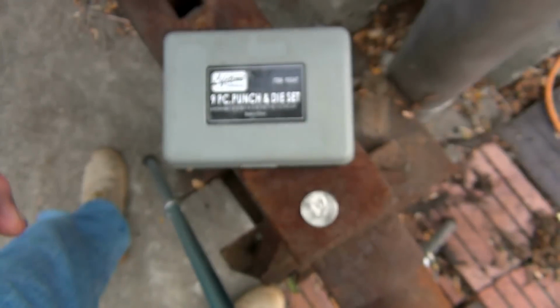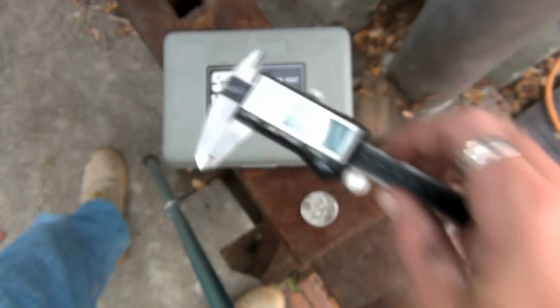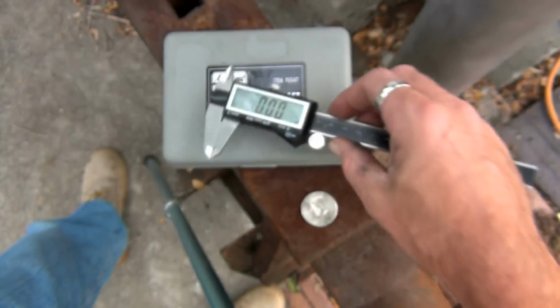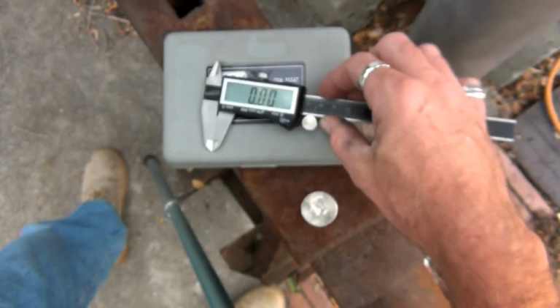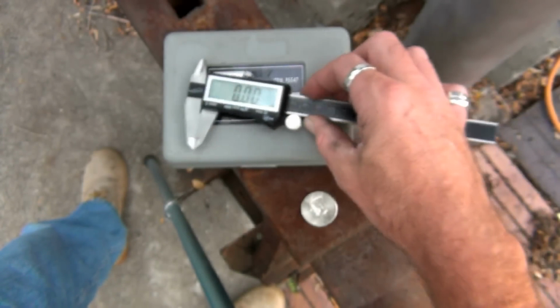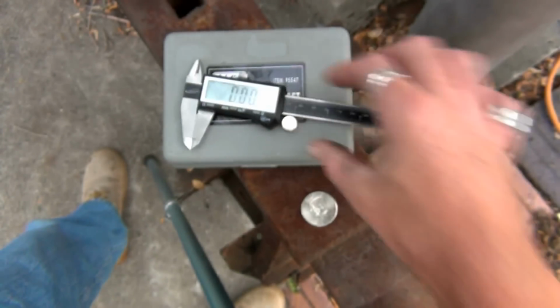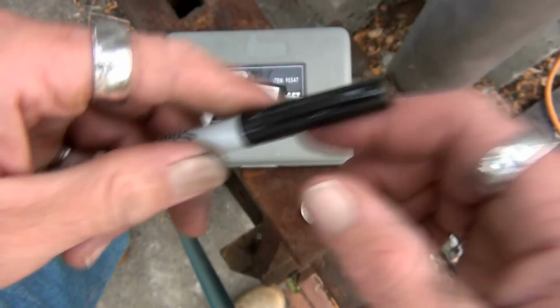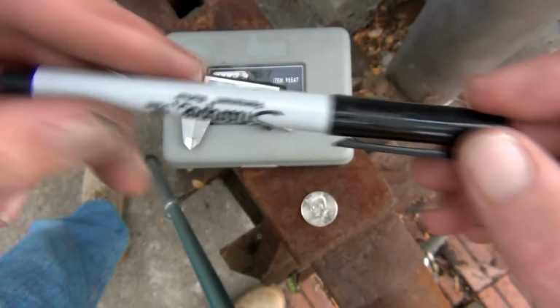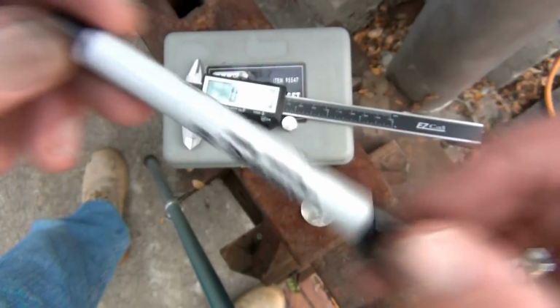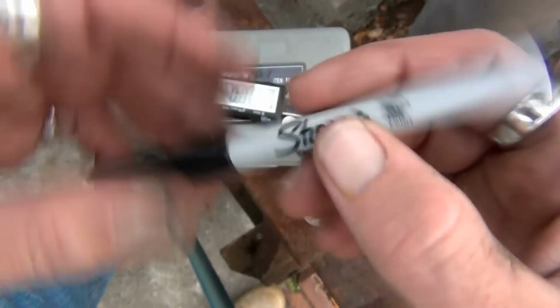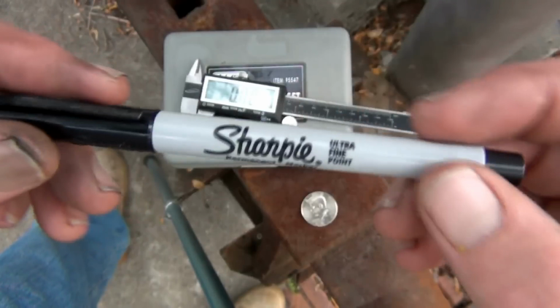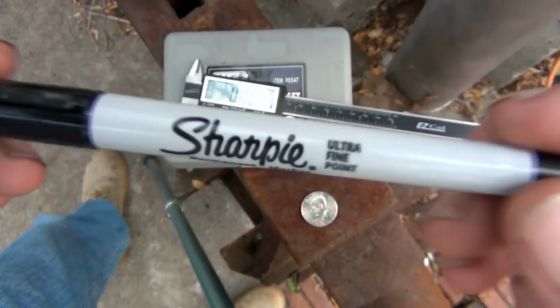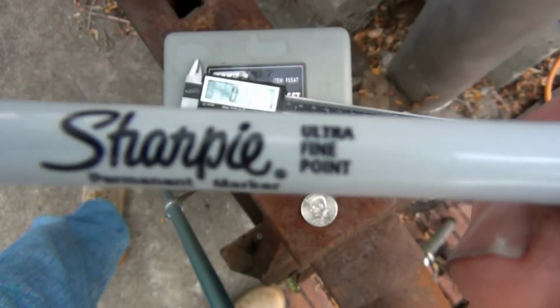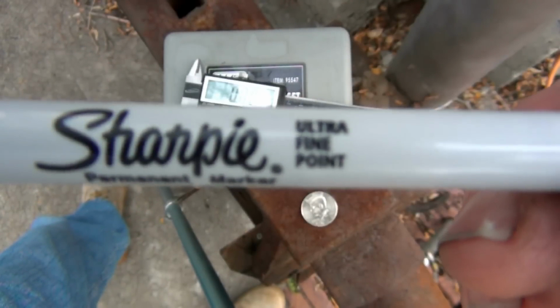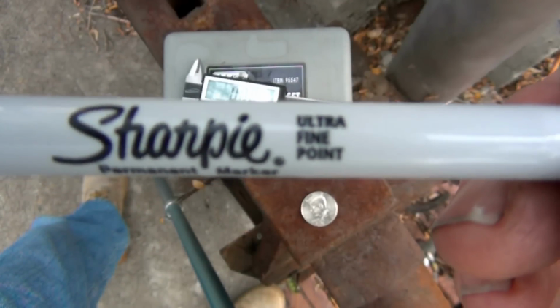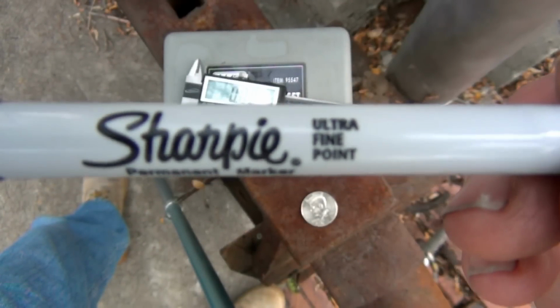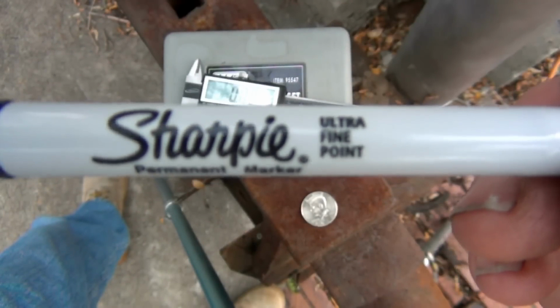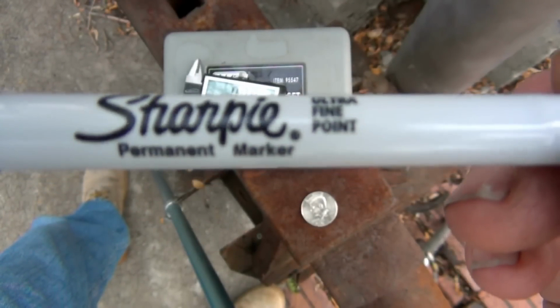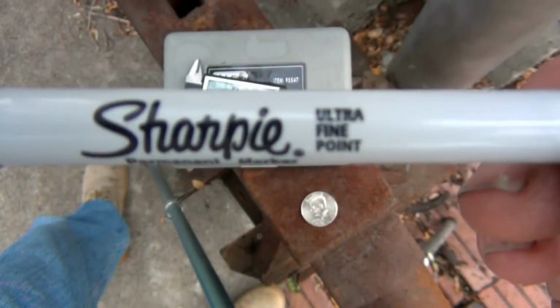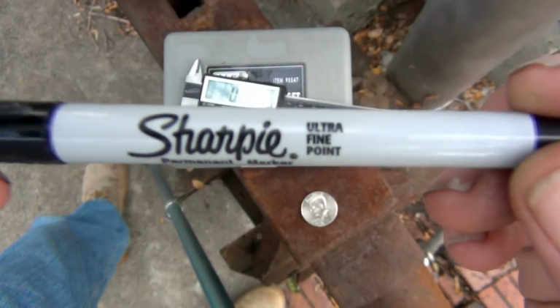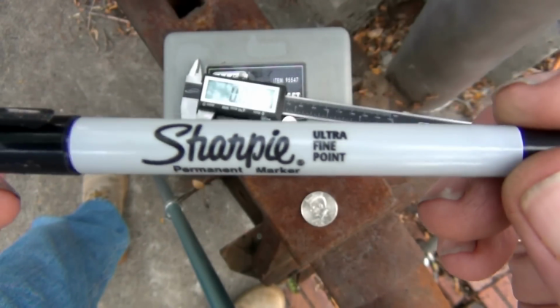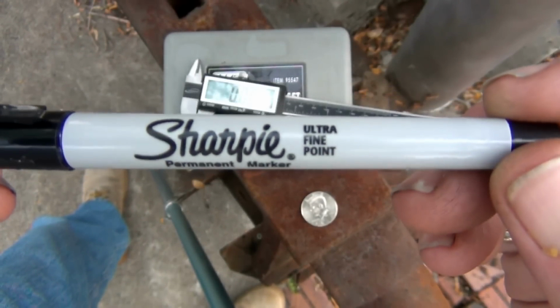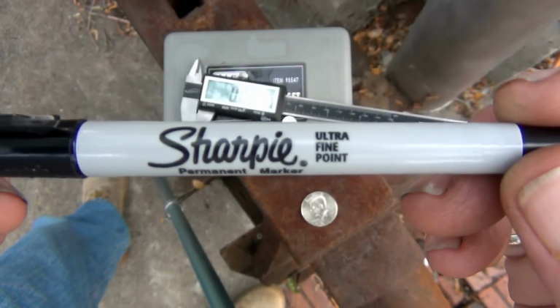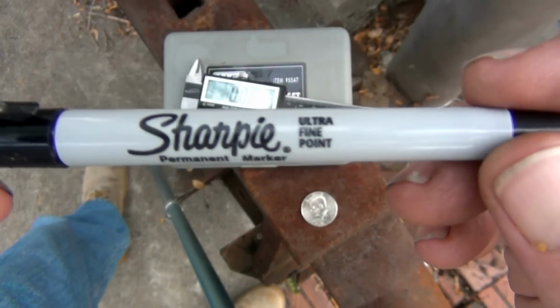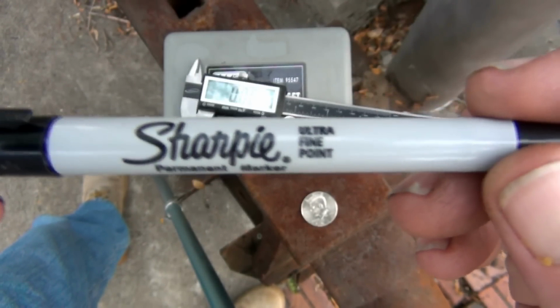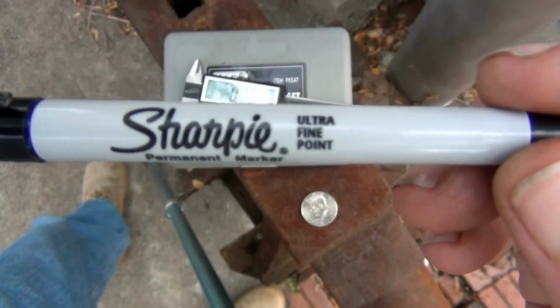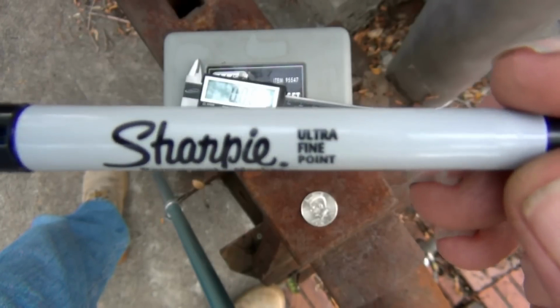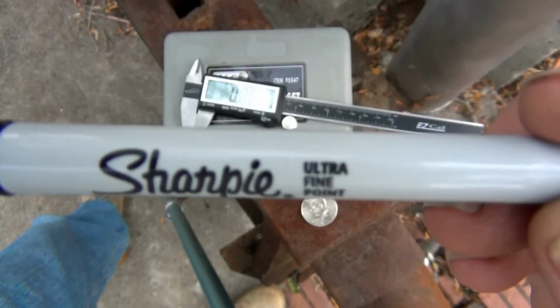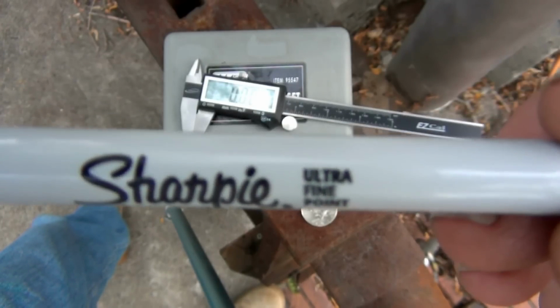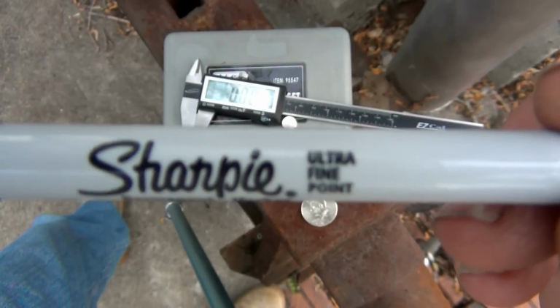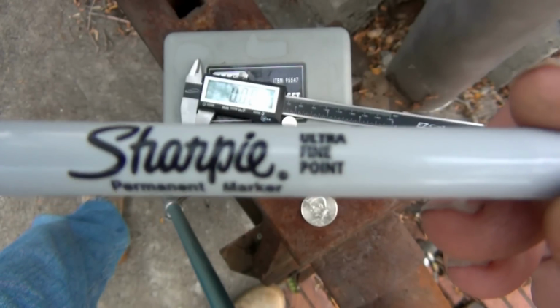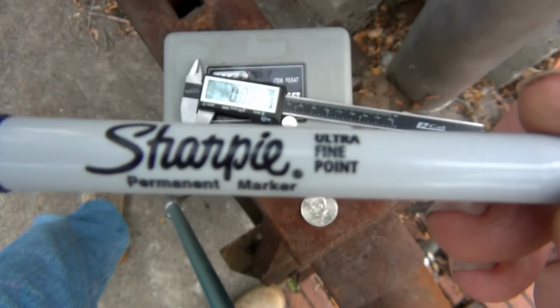The next thing you're going to need, on top of that digital caliper, you're going to need one of these. Don't get a semi-fine or a kind of fine — you need this one: an ultra-fine point marker.